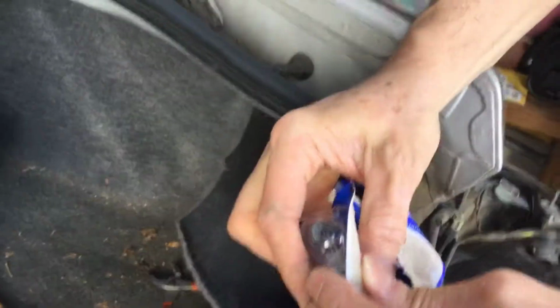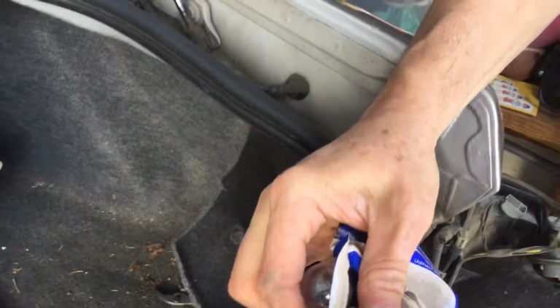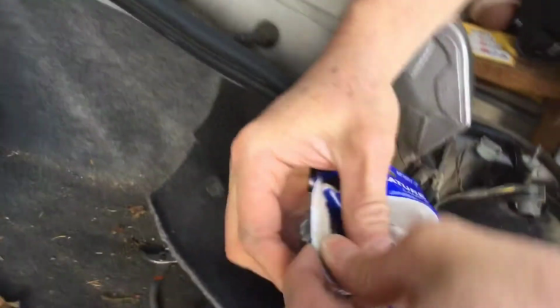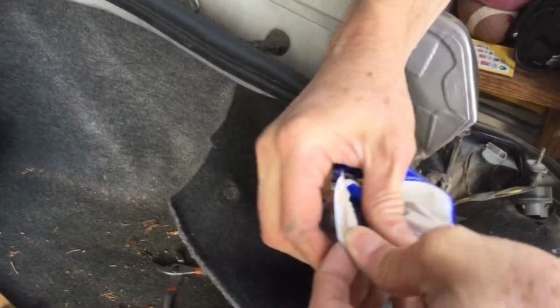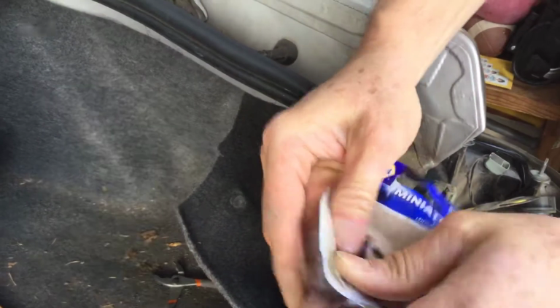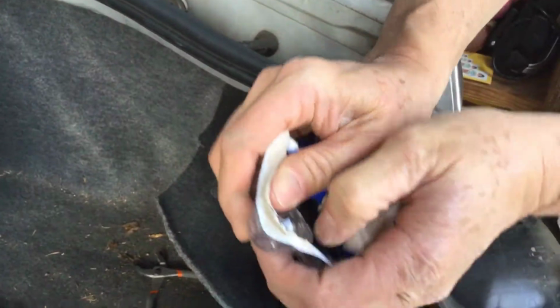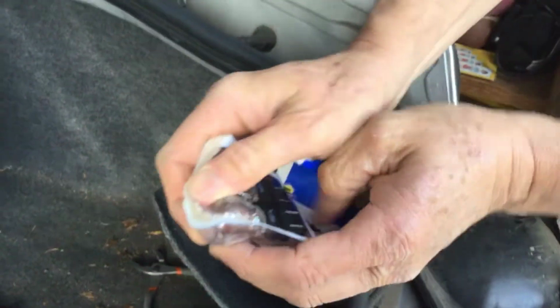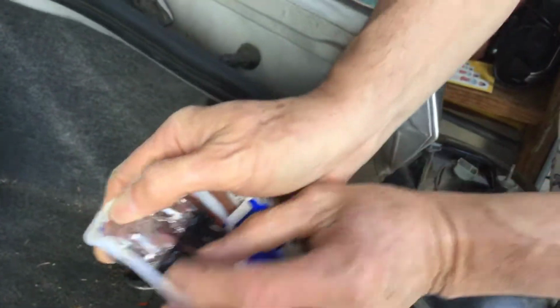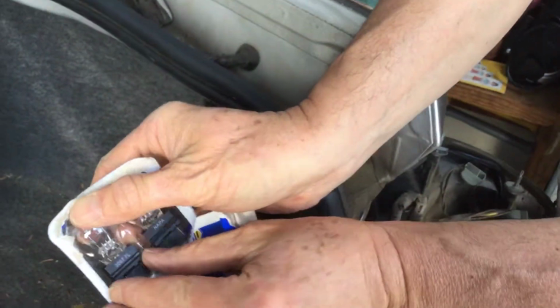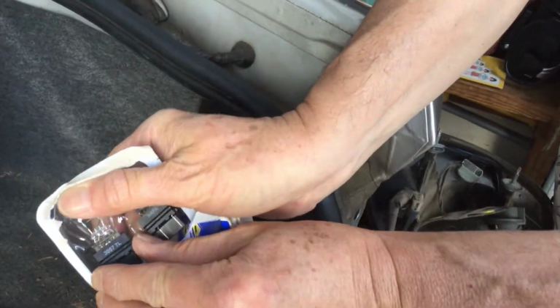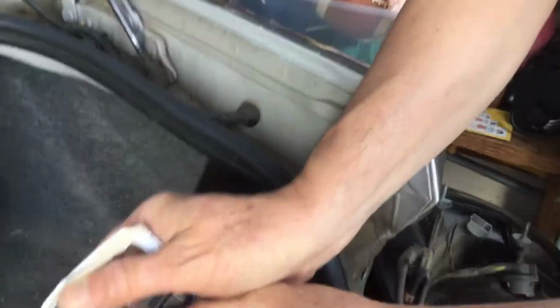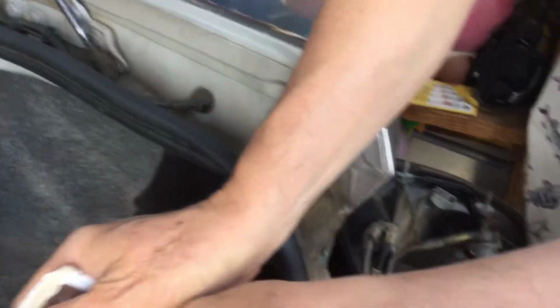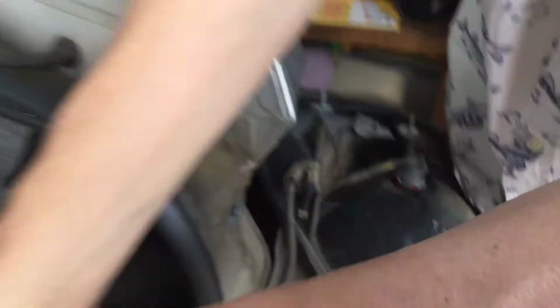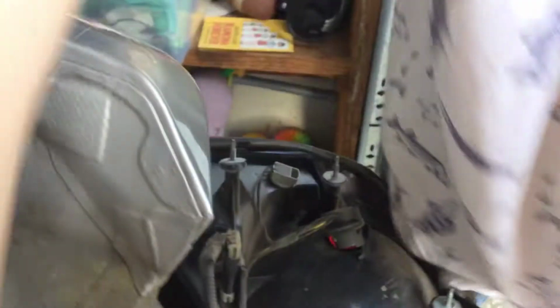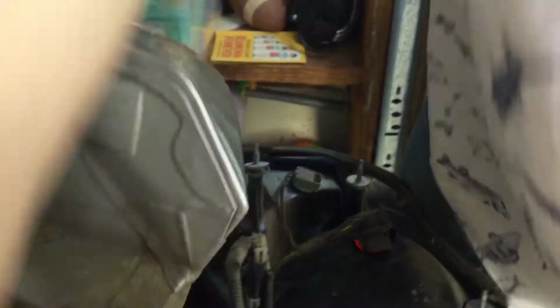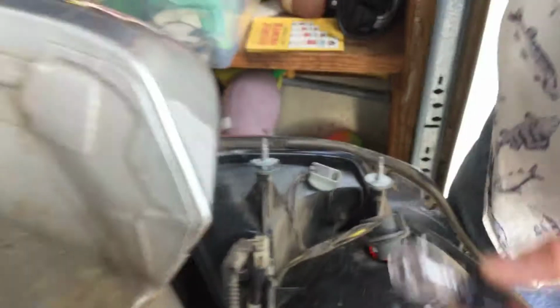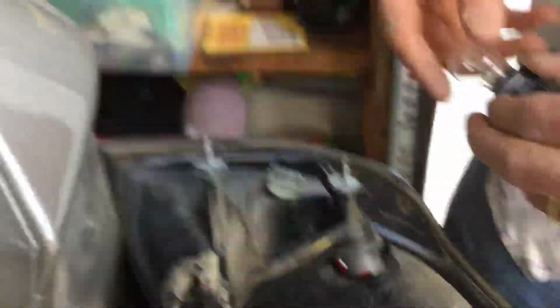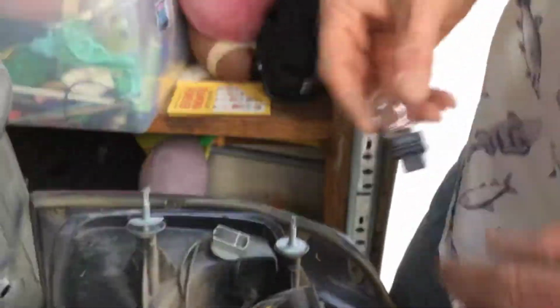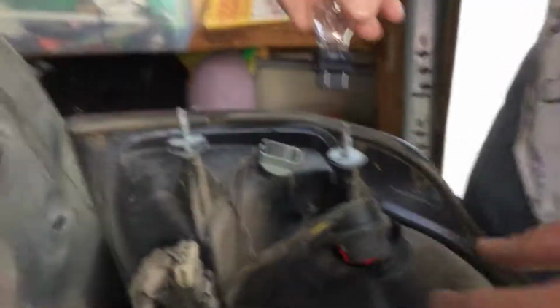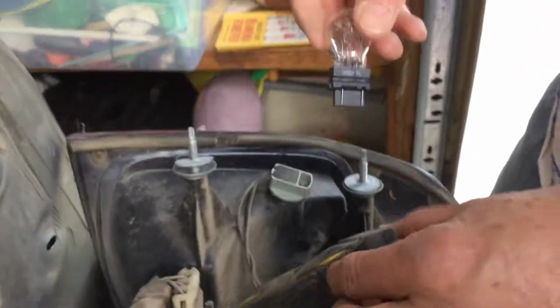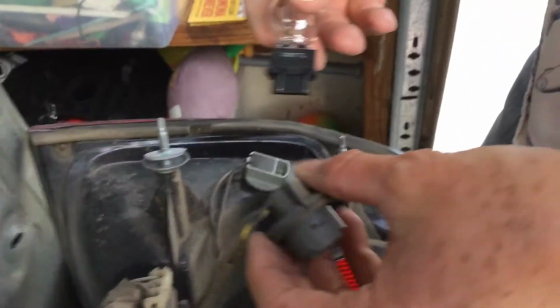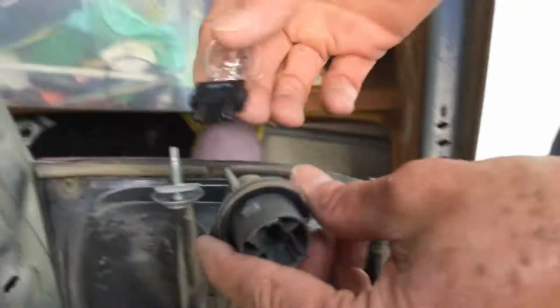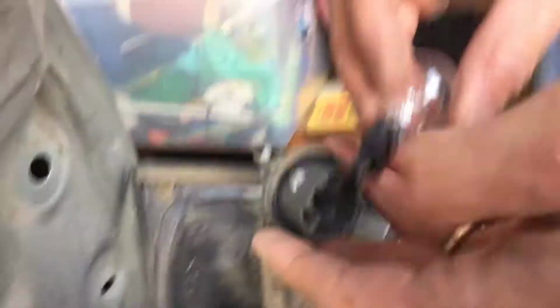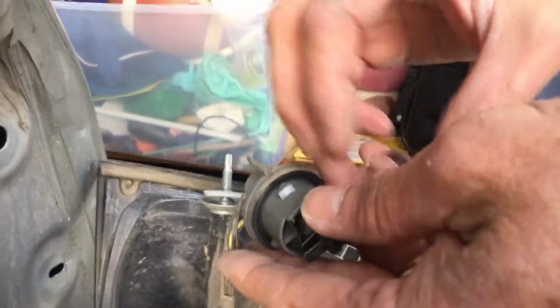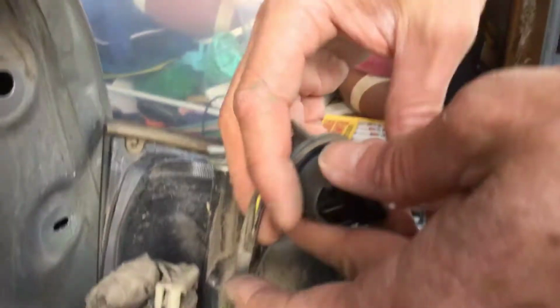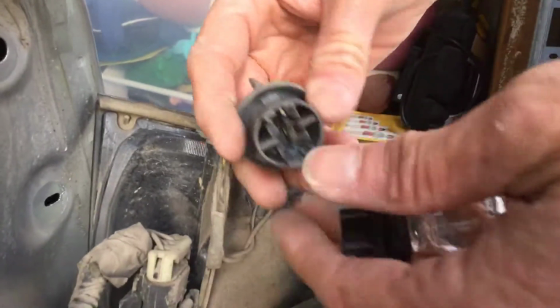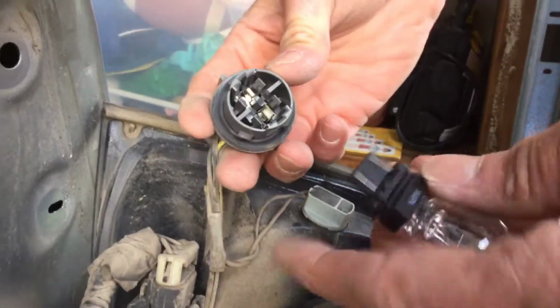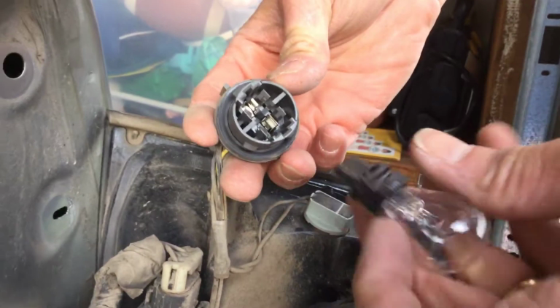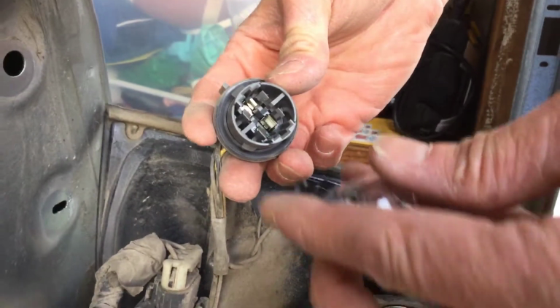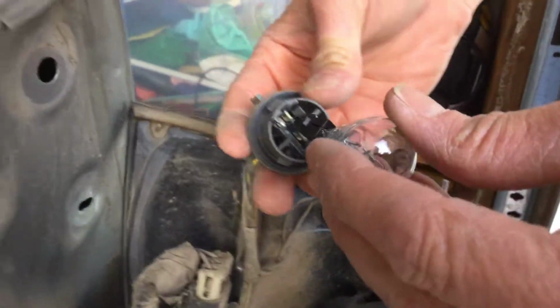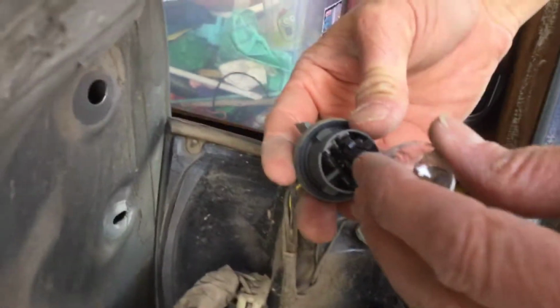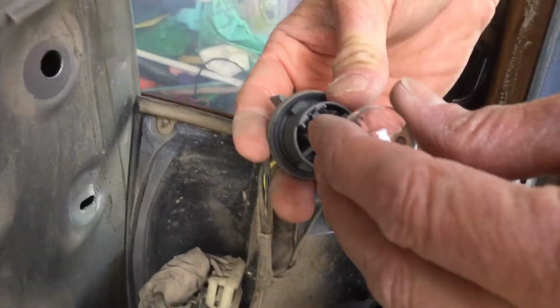And then you simply just push the bulb in that little slot right there, making sure to line up the positive and negative.